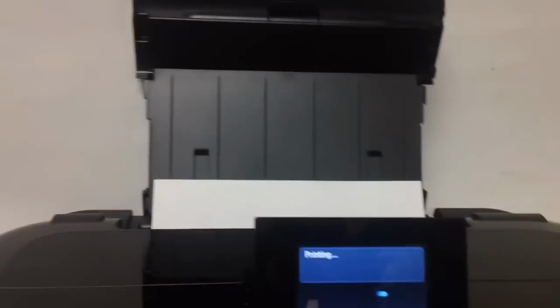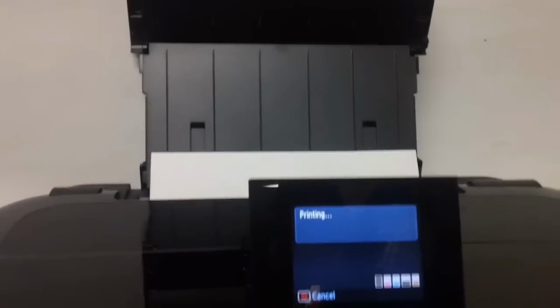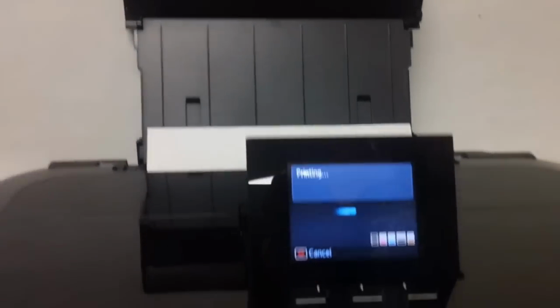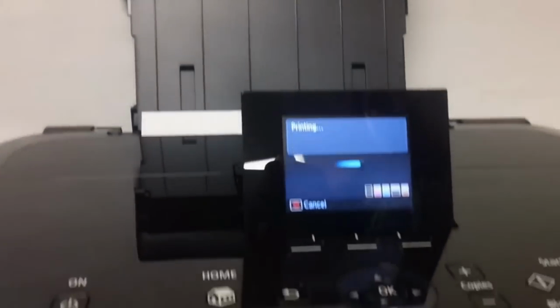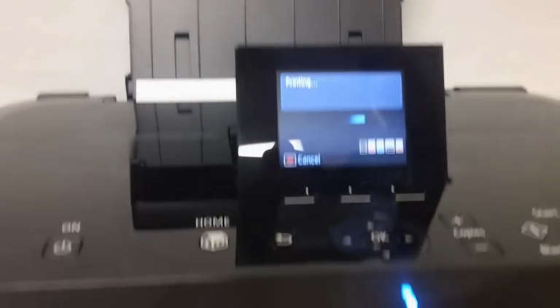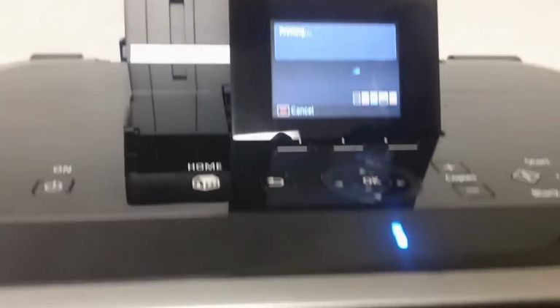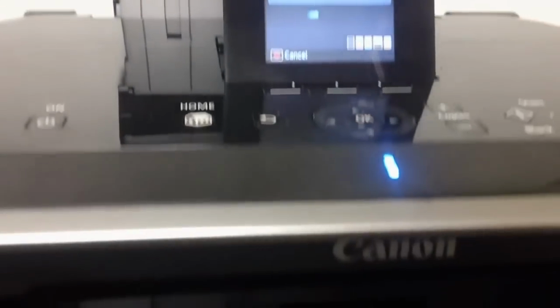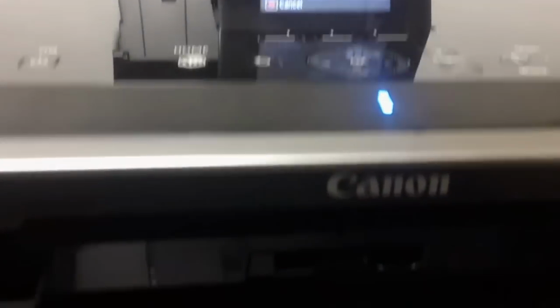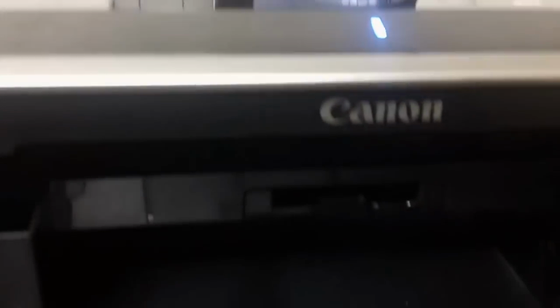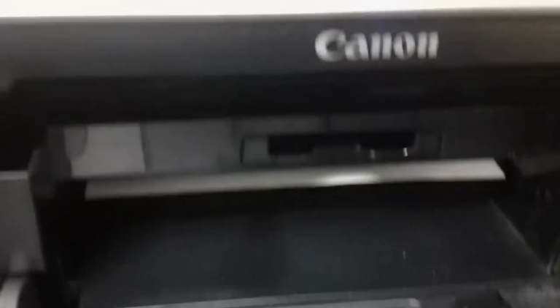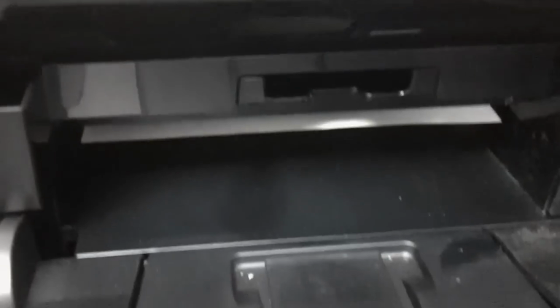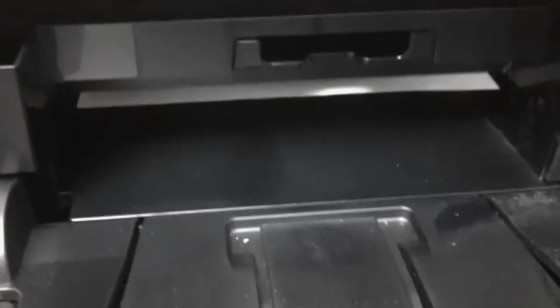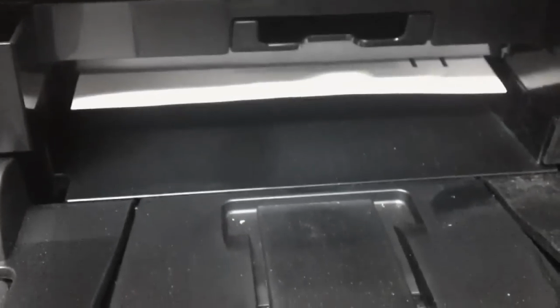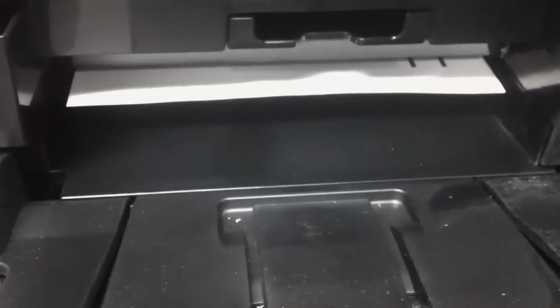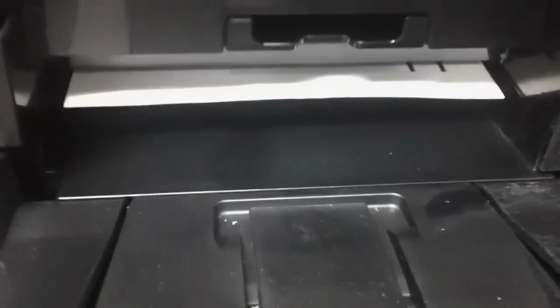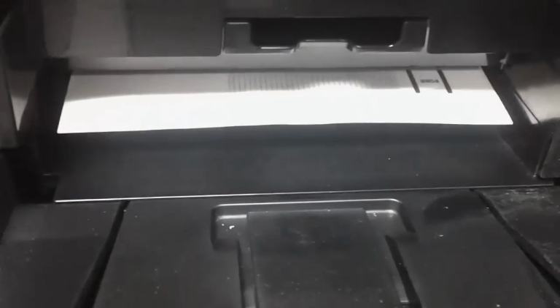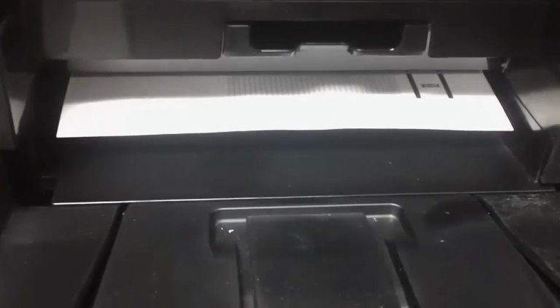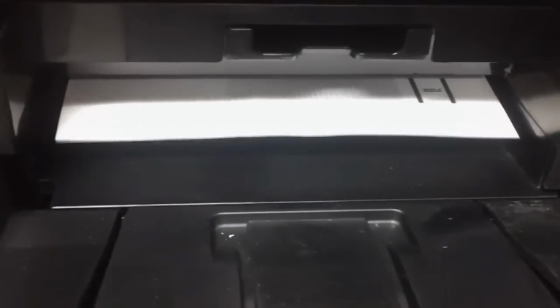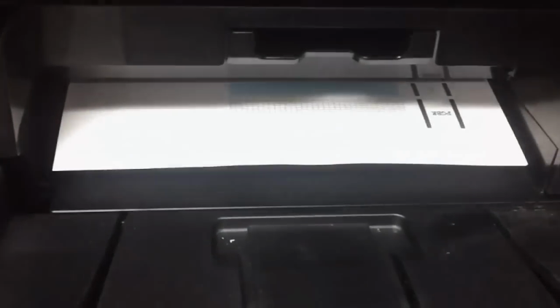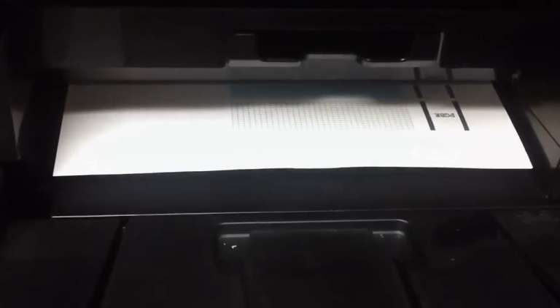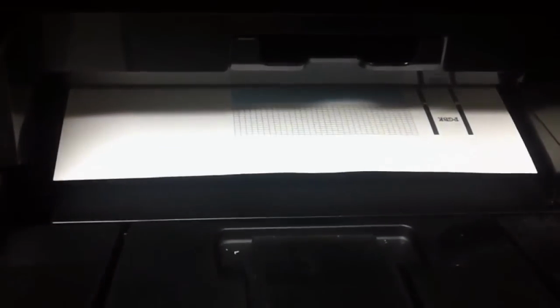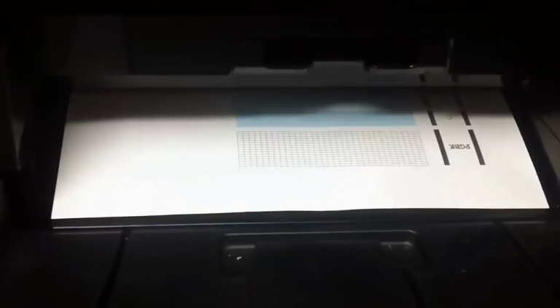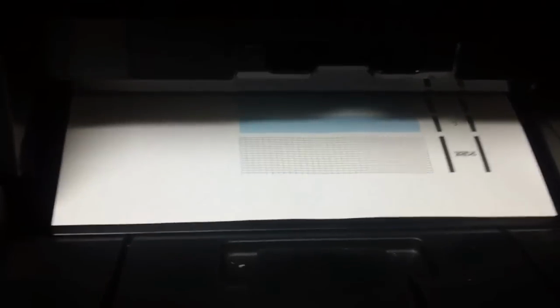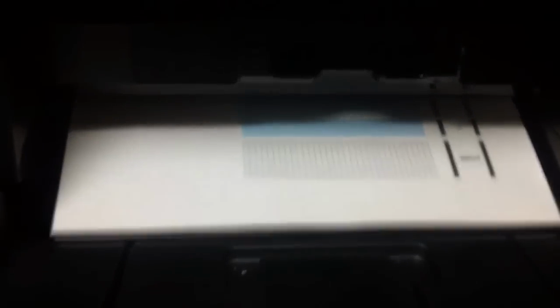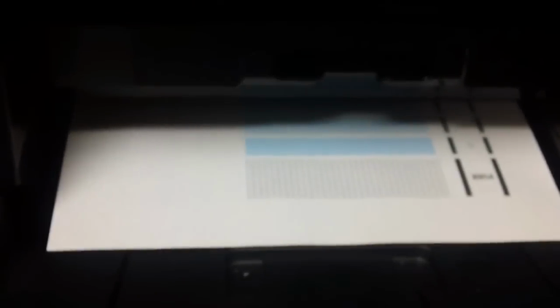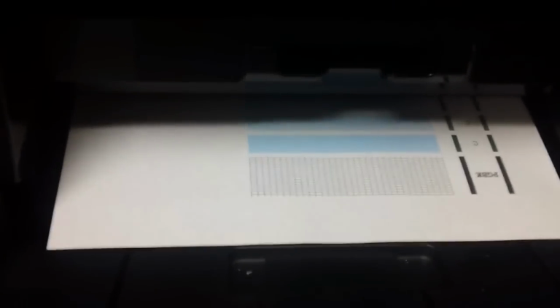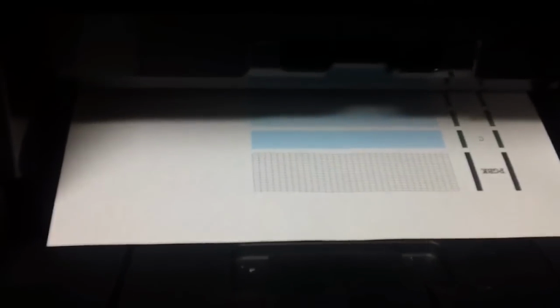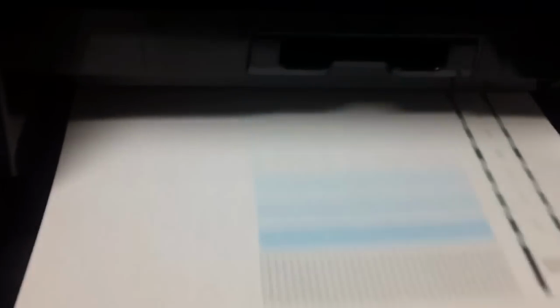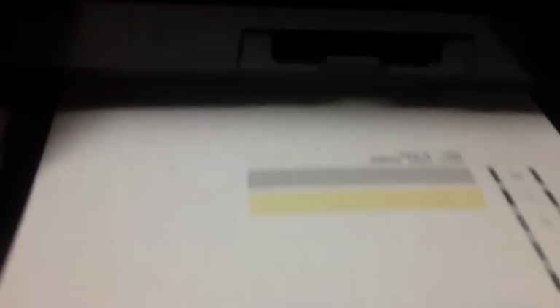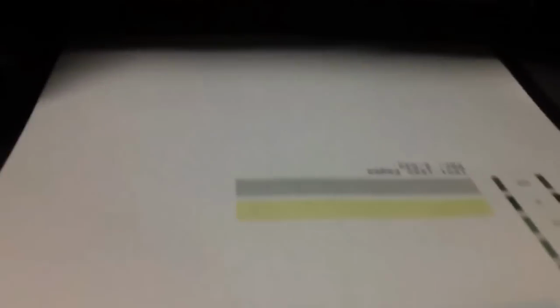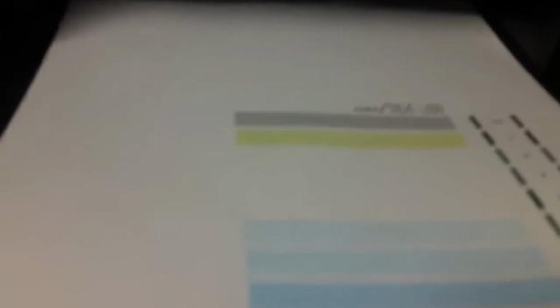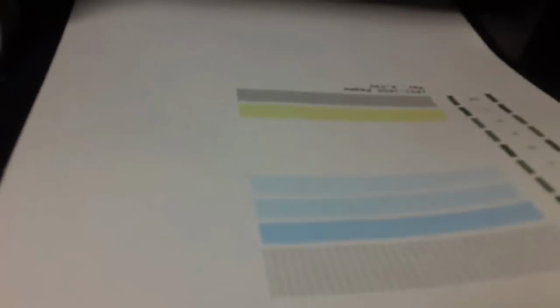Now it's printing a test page. You should see something similar to this. If you don't, run the cleaning cycle on the printer itself.